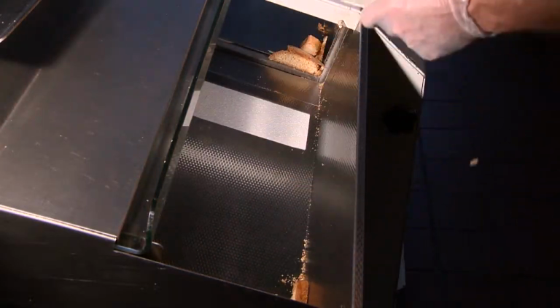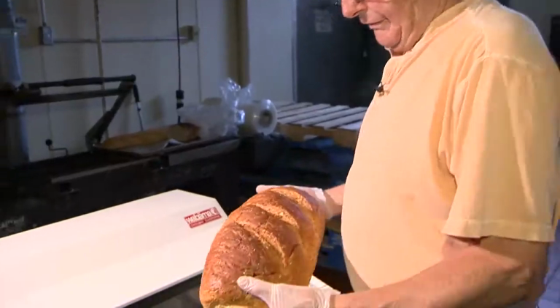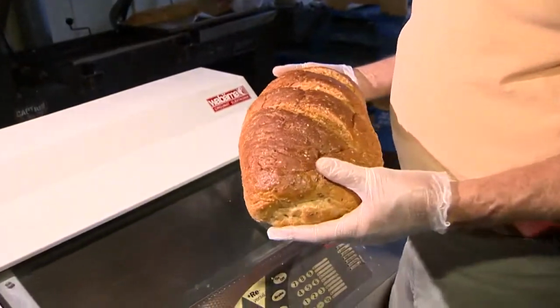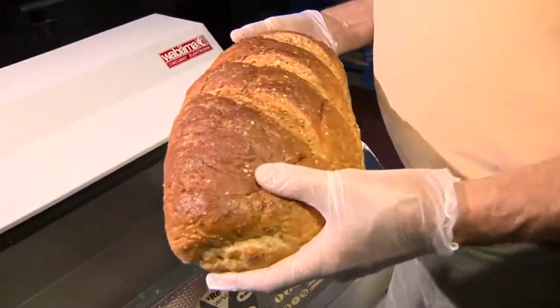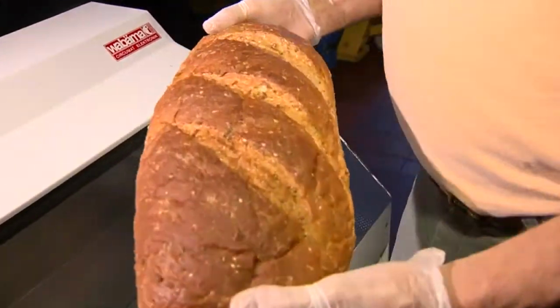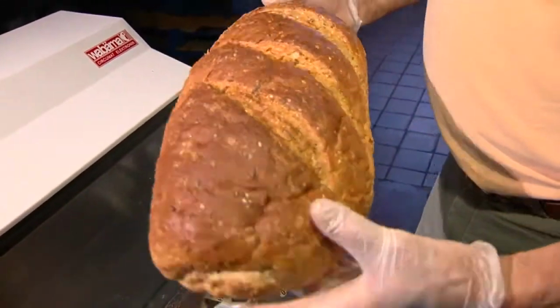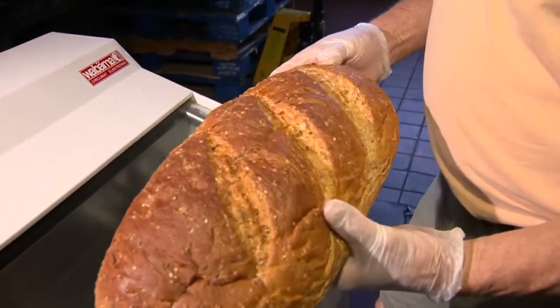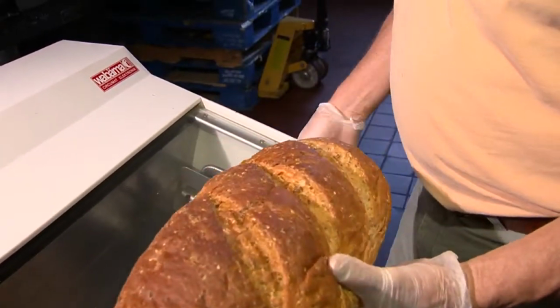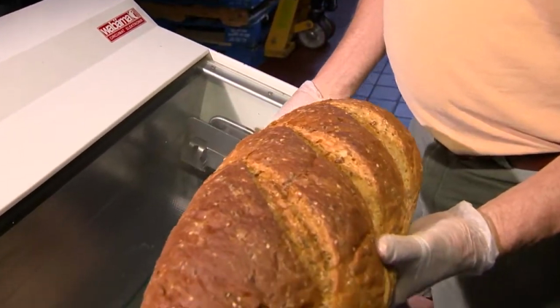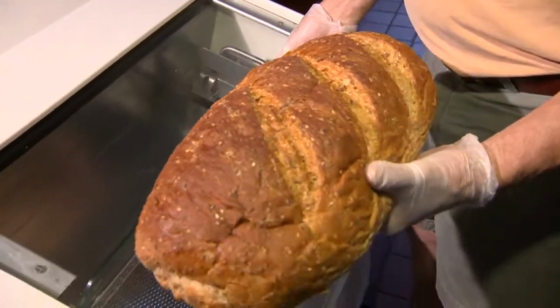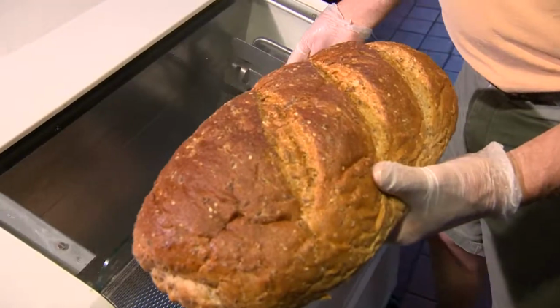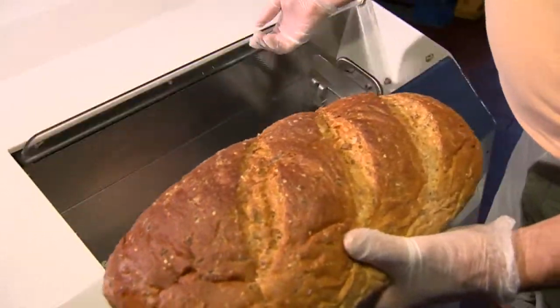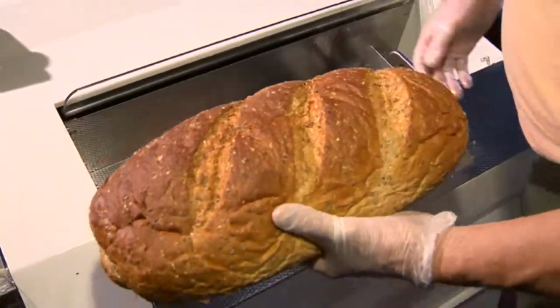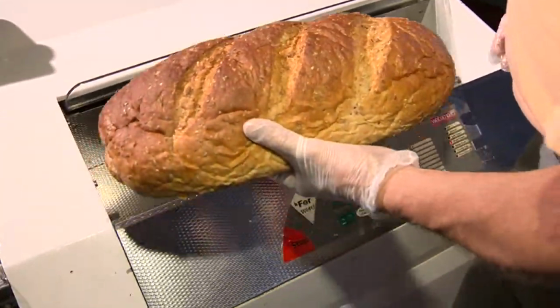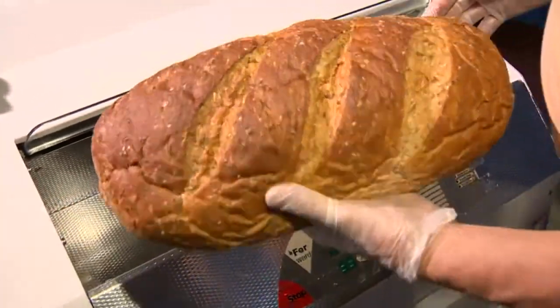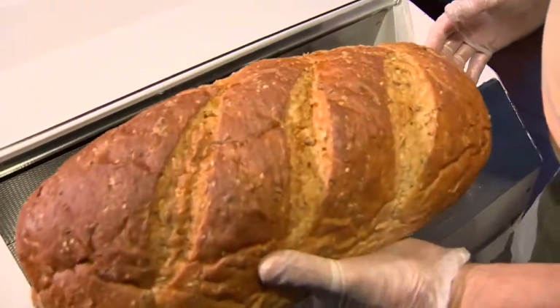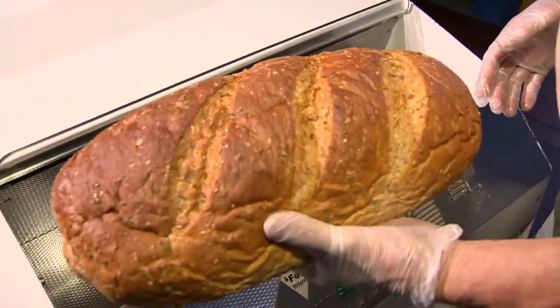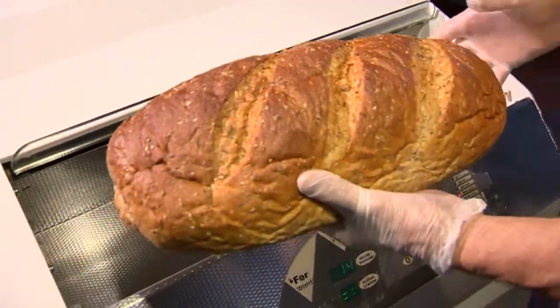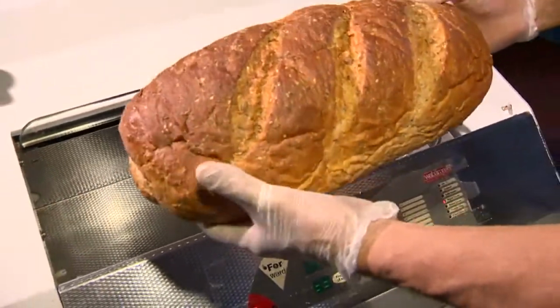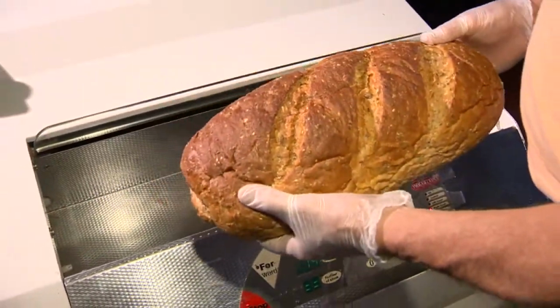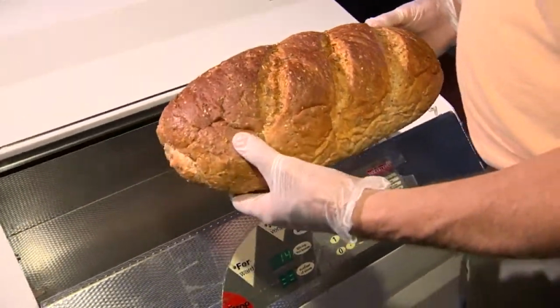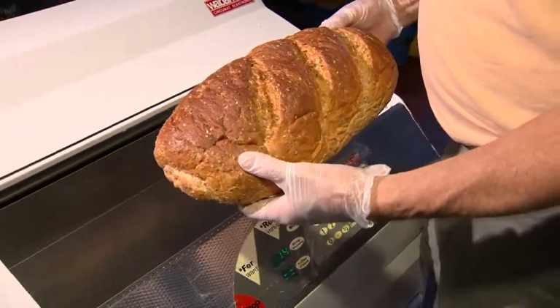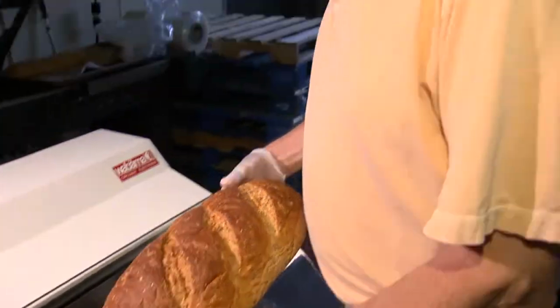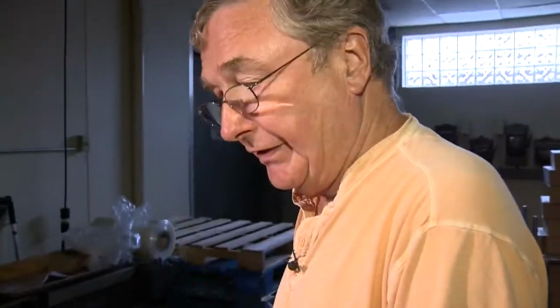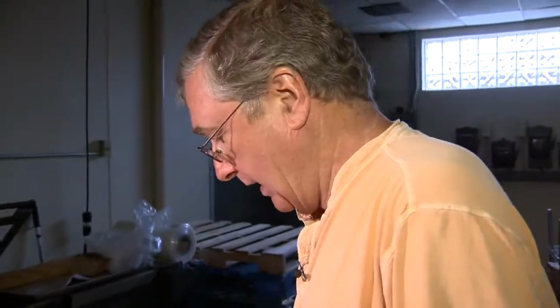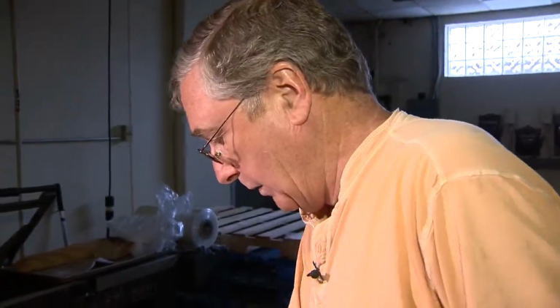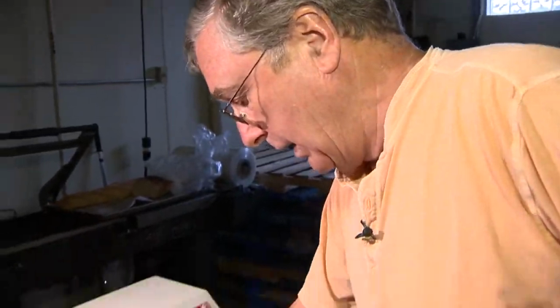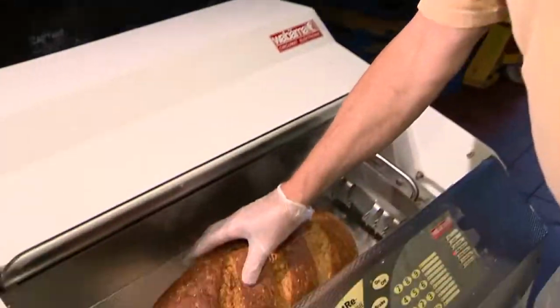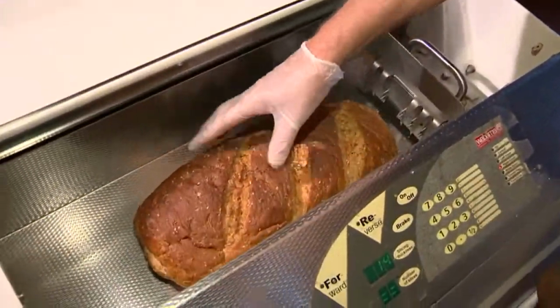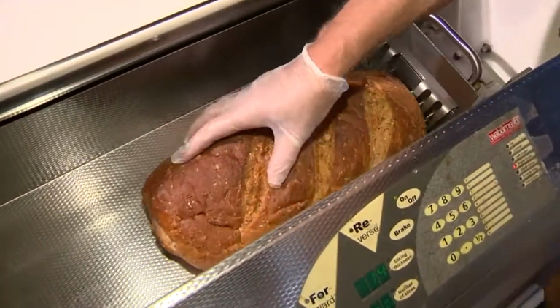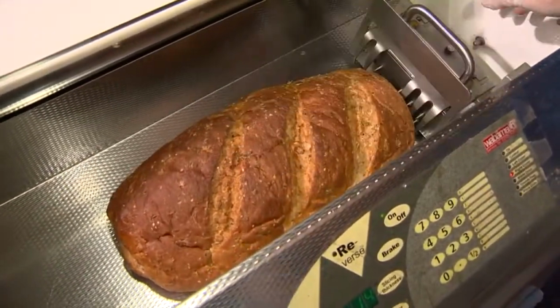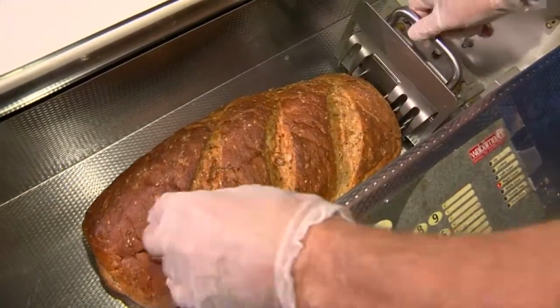So you saw it cut the bar product. Now we're going to cut a large loaf of bread, and afterwards we're going to cut a couple of baguettes. I'm going to cut one thick and one very thin, just so you can see the versatility of everything.